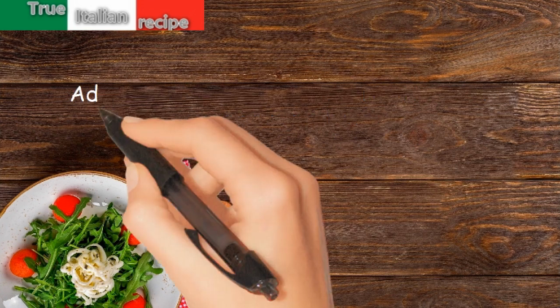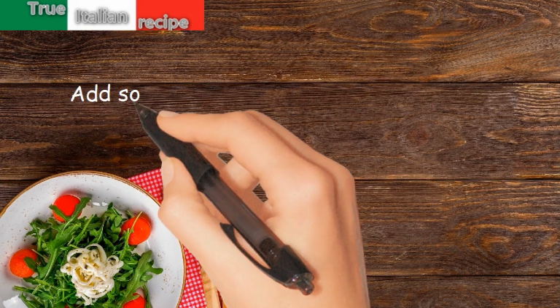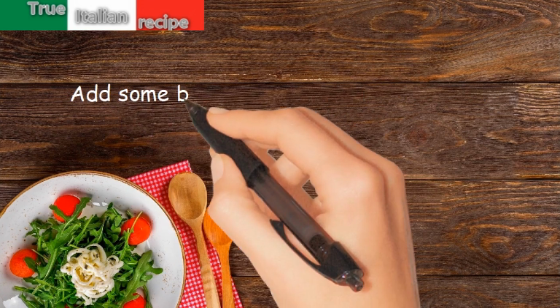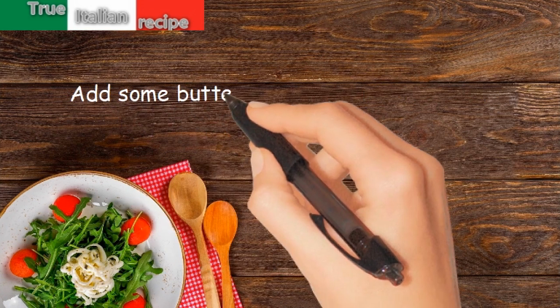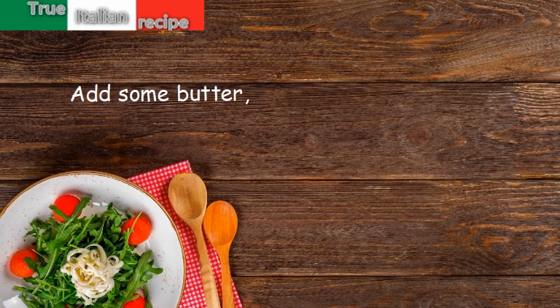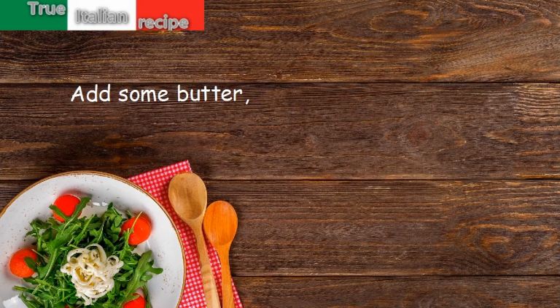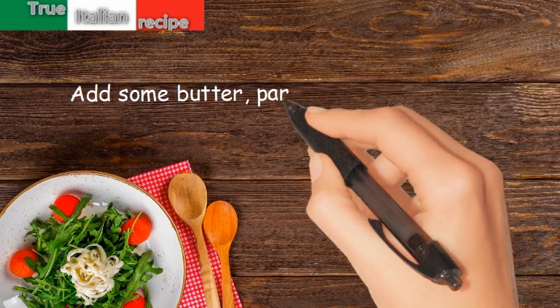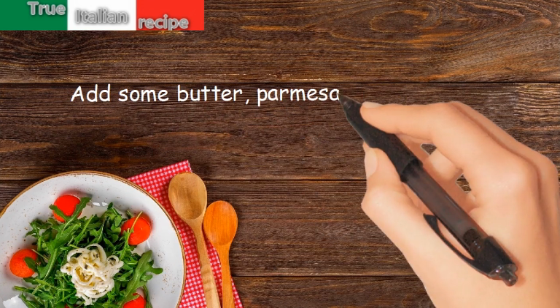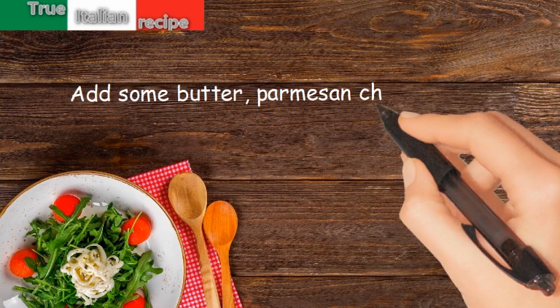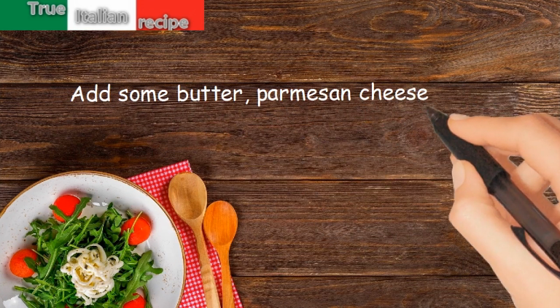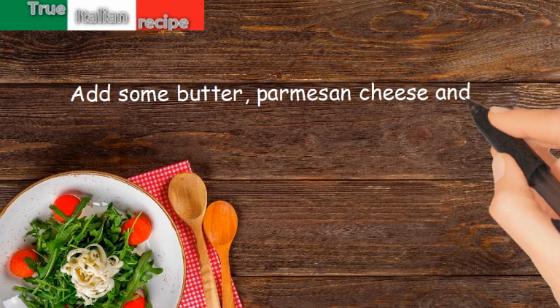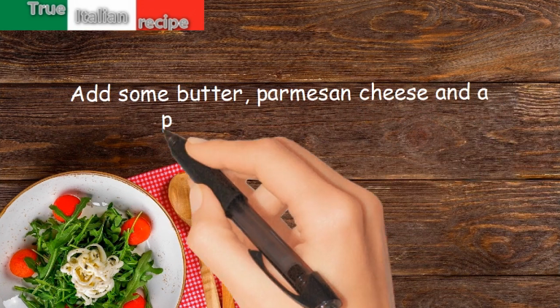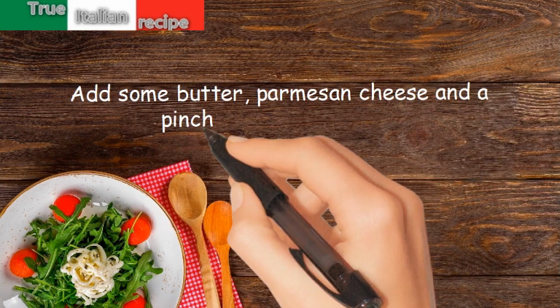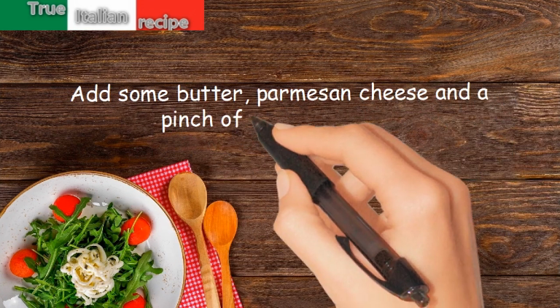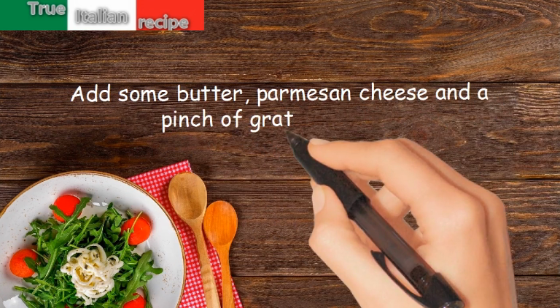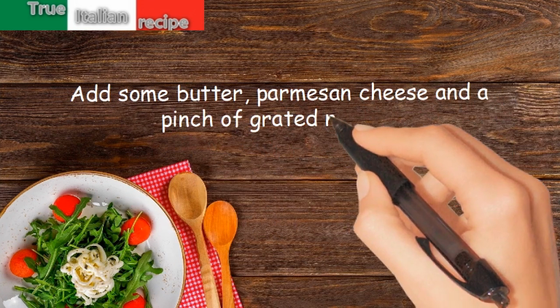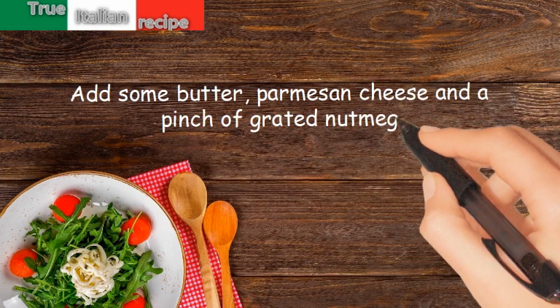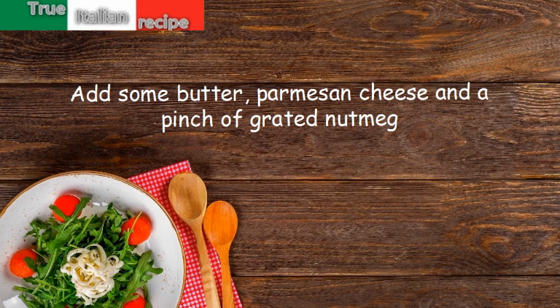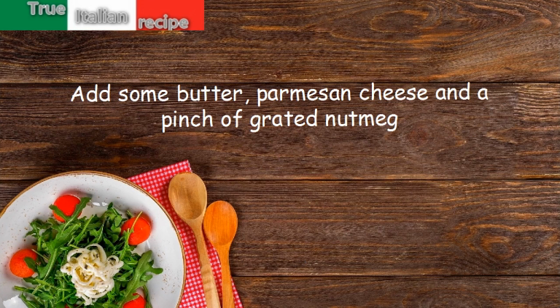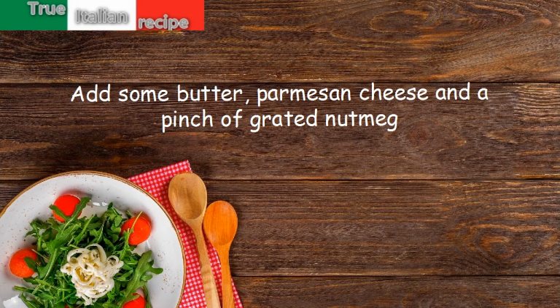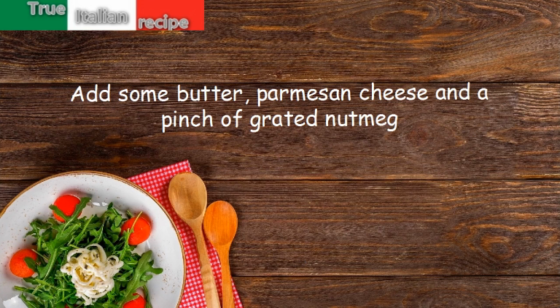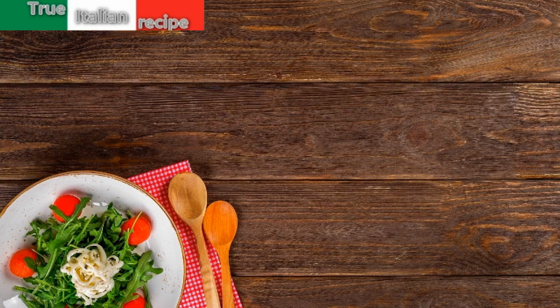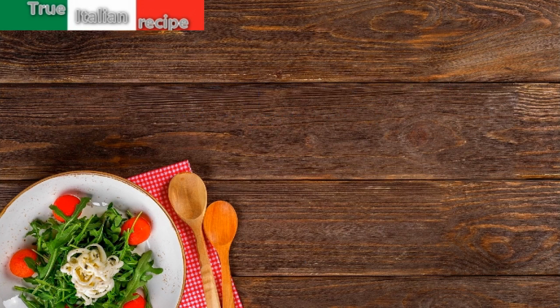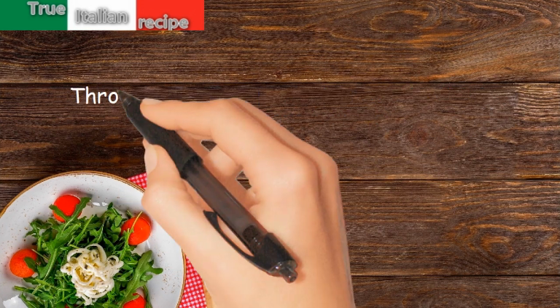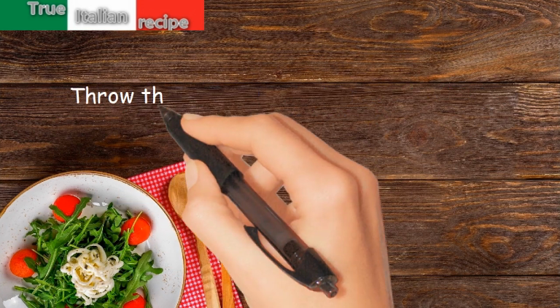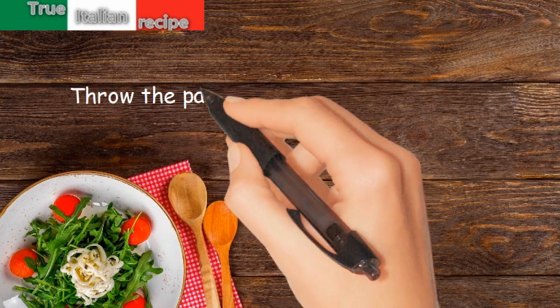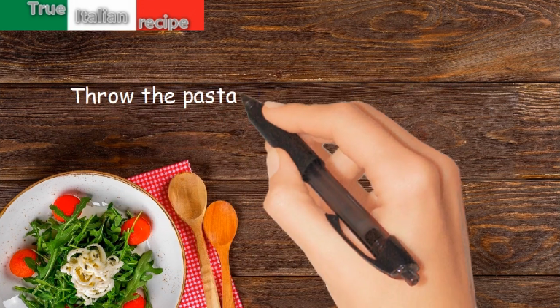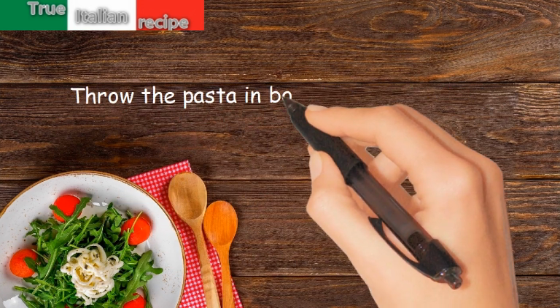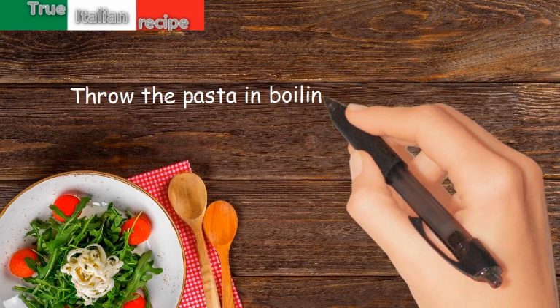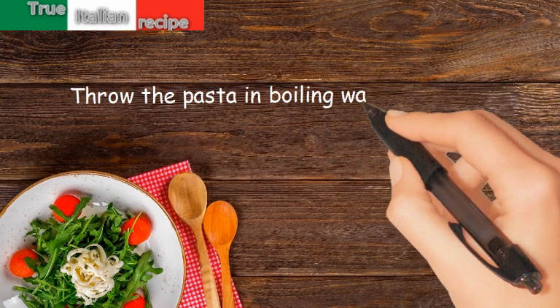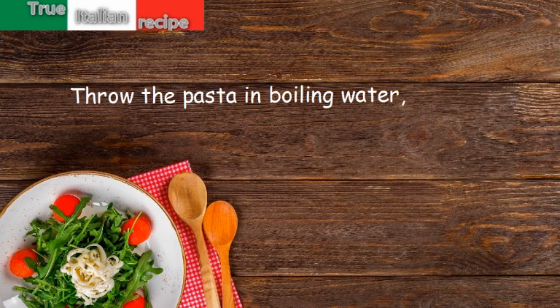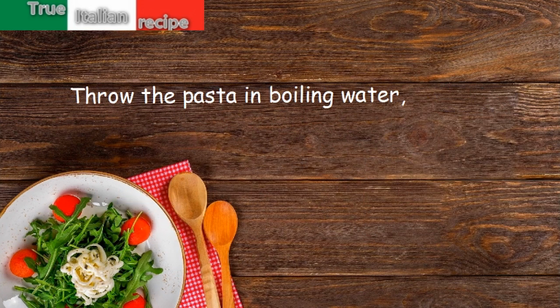Add some butter, parmesan cheese, and a pinch of grated nutmeg. Throw the pasta in boiling water.